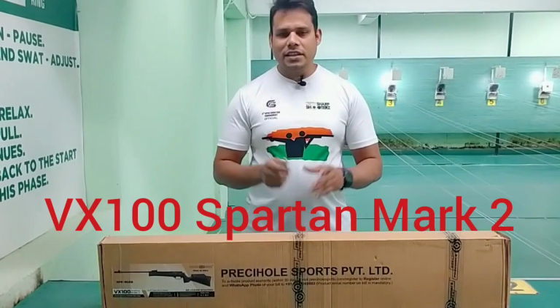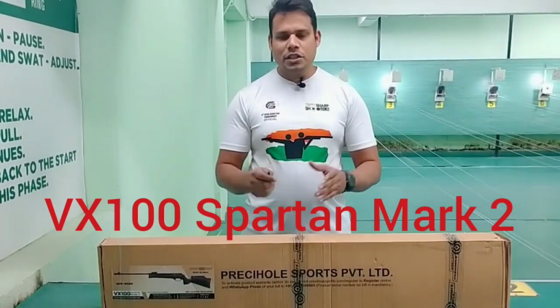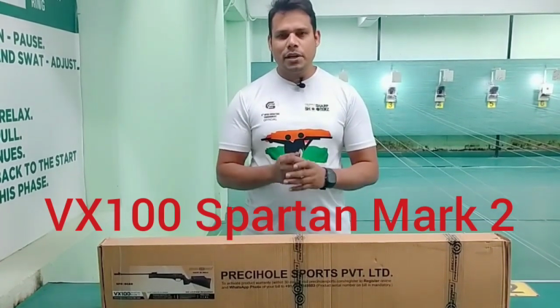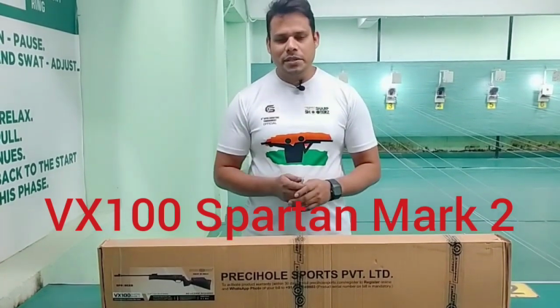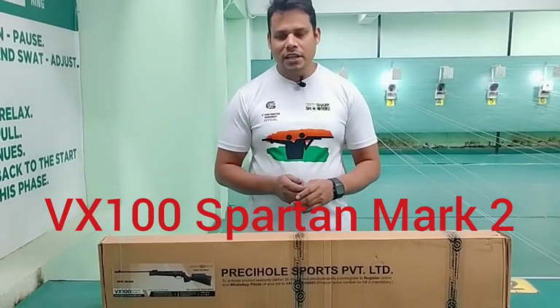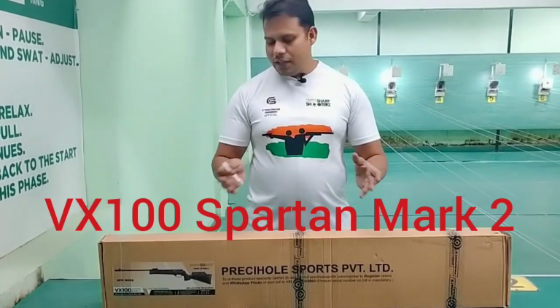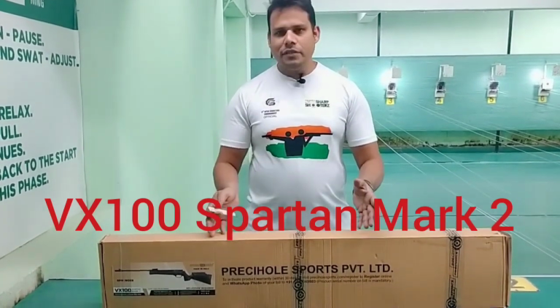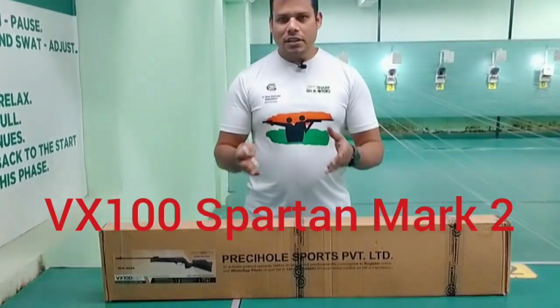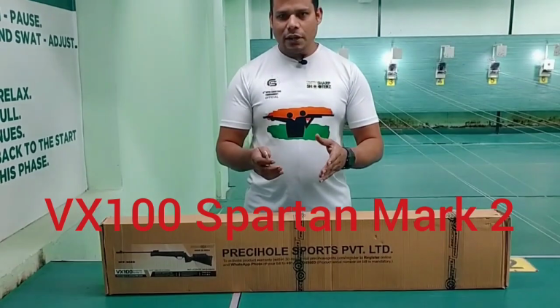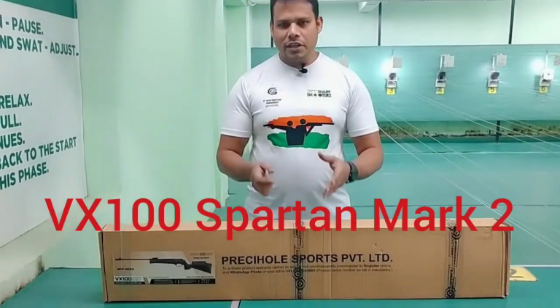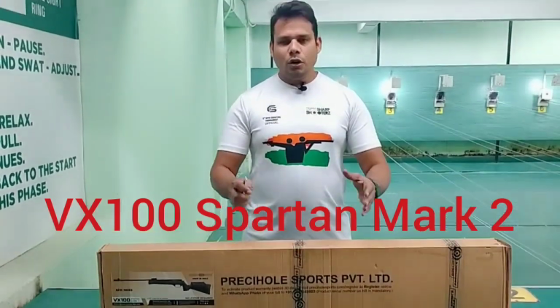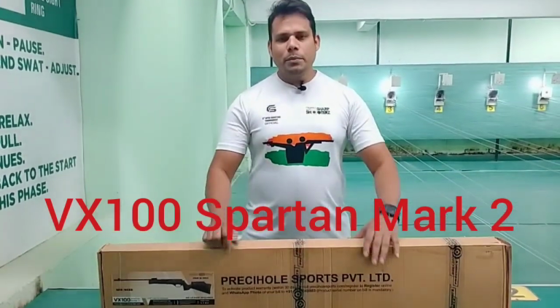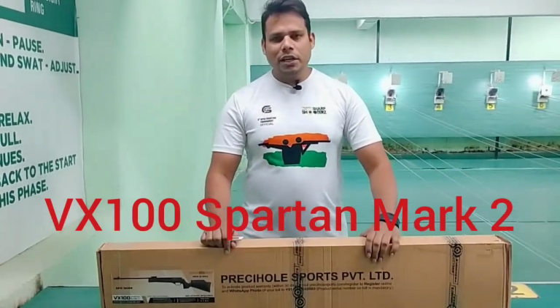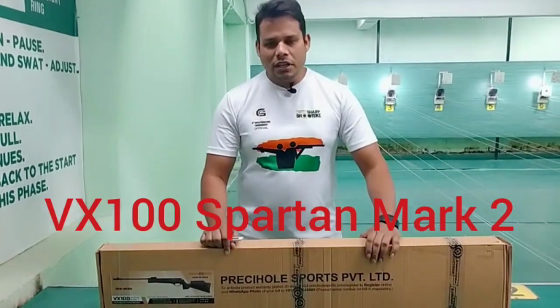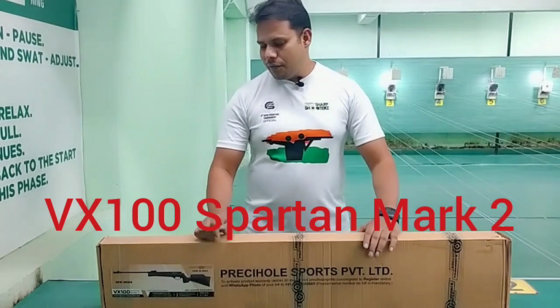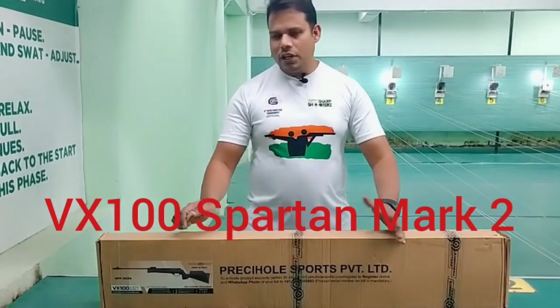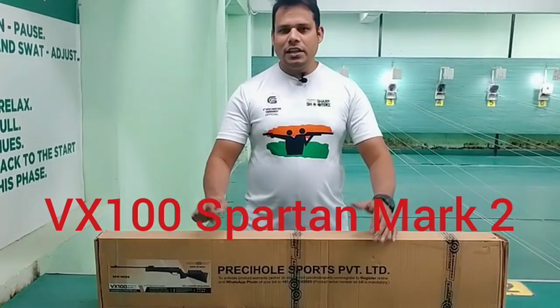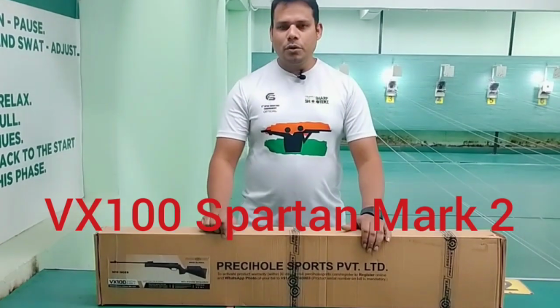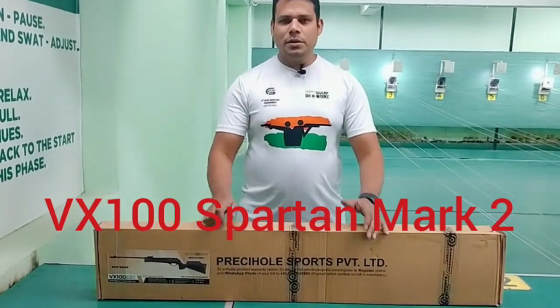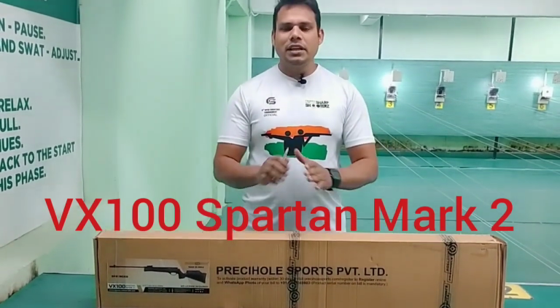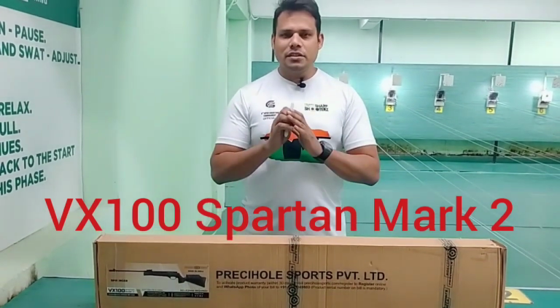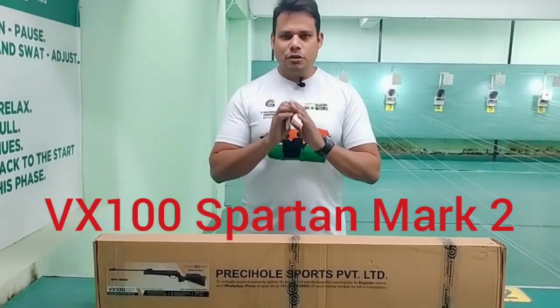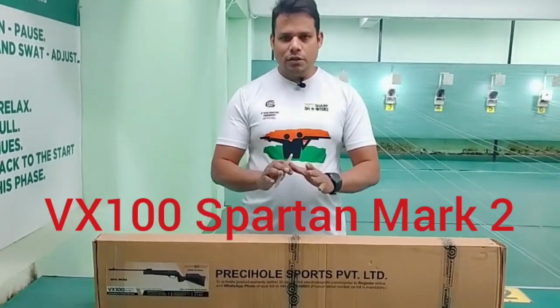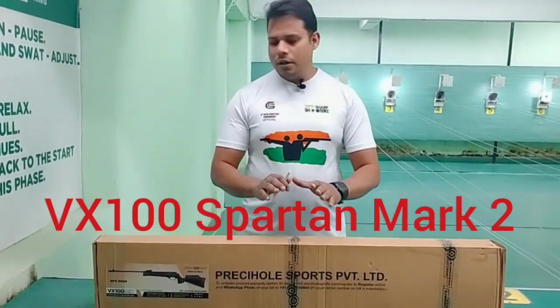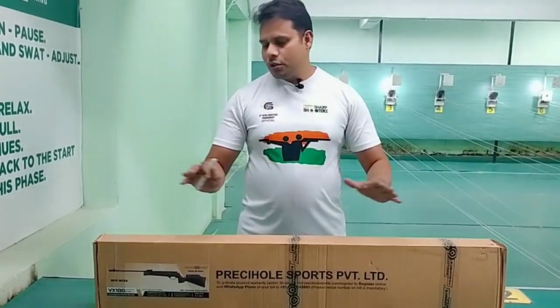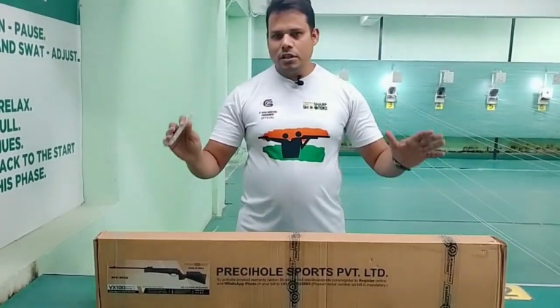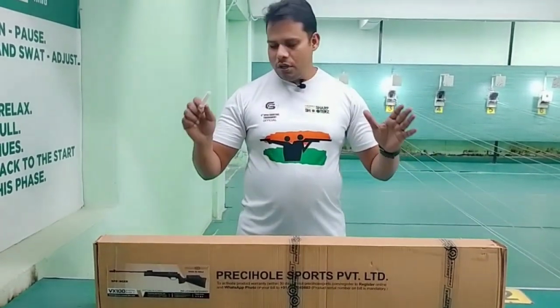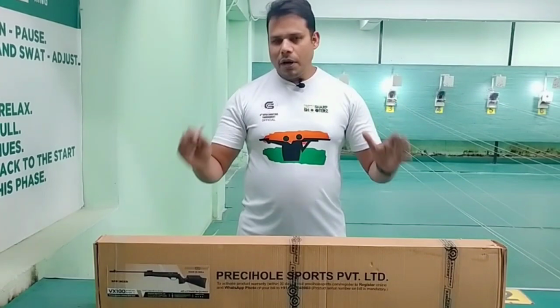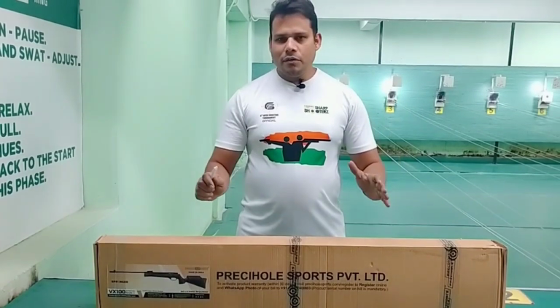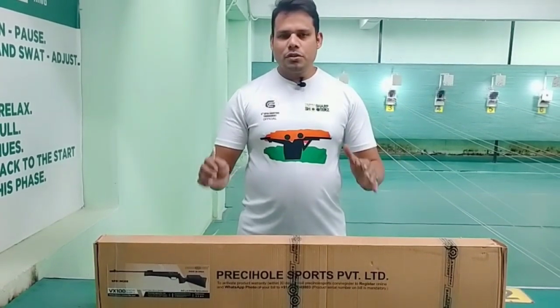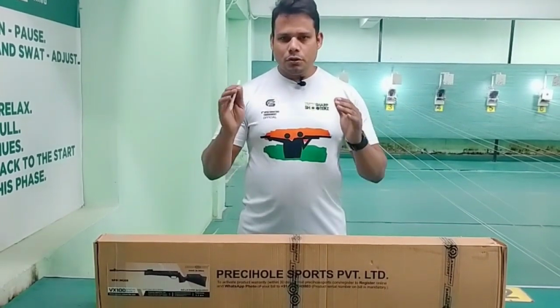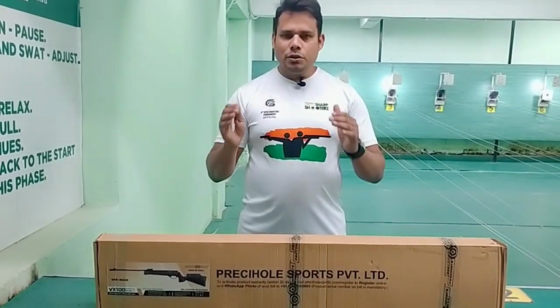We will know how accurate this rifle is. I will tell you that you don't need any license to take this rifle, because its power is from 20 joules.